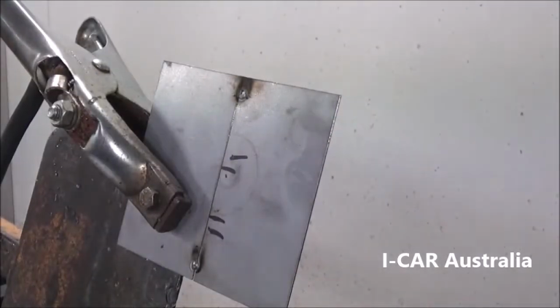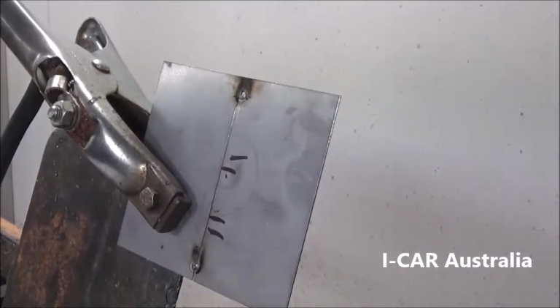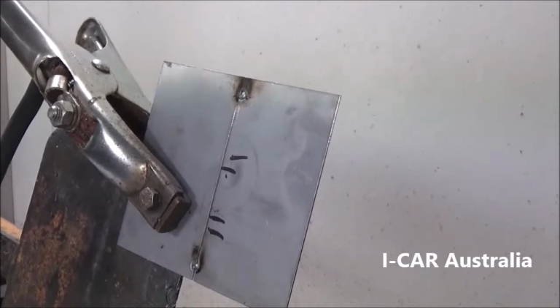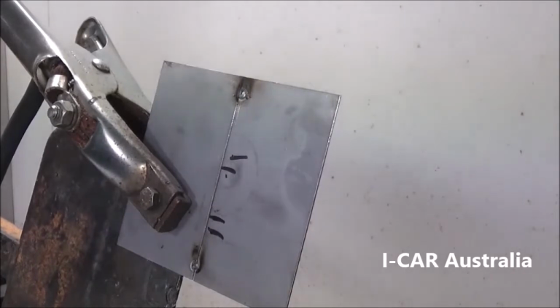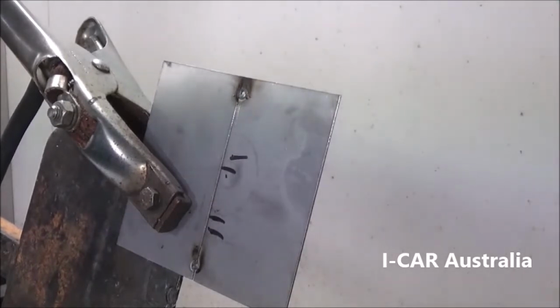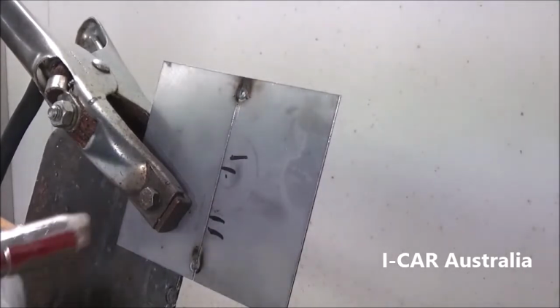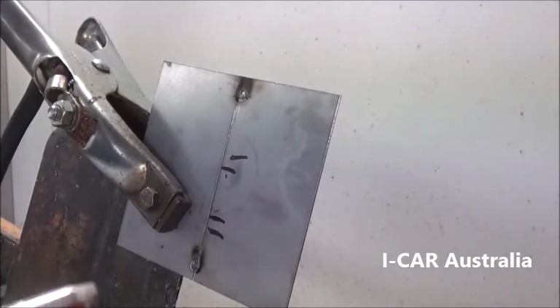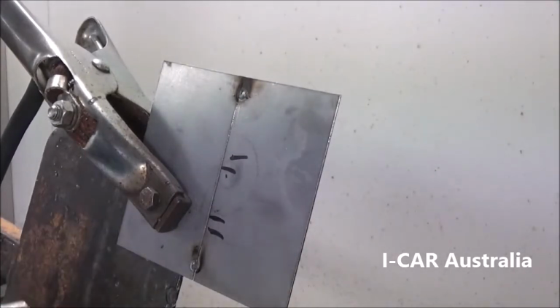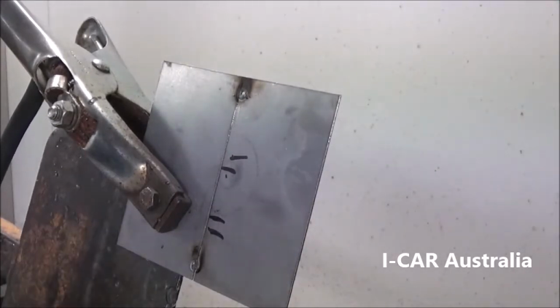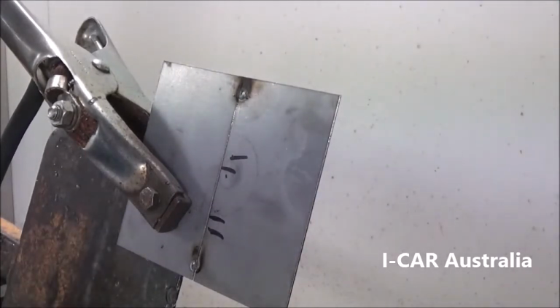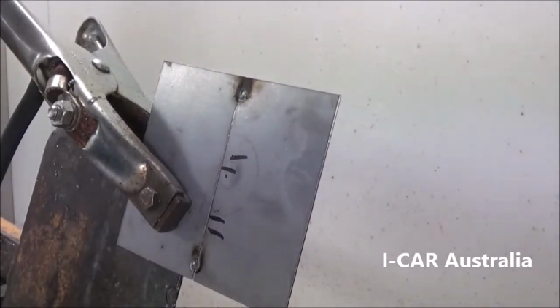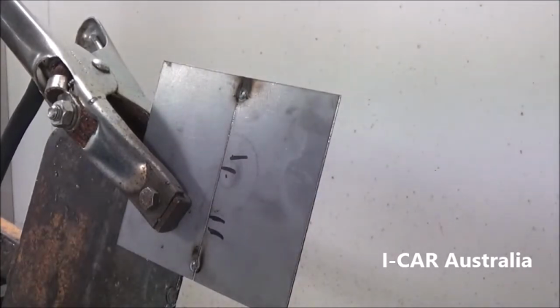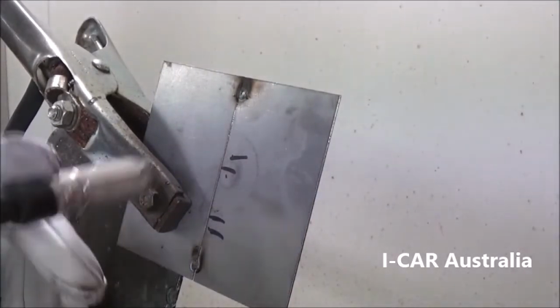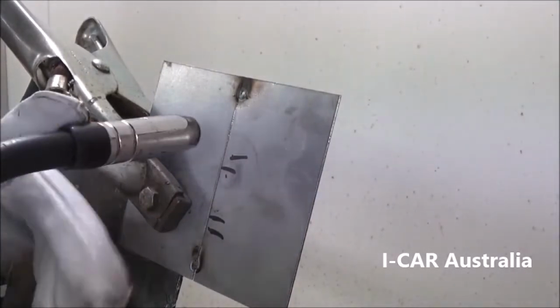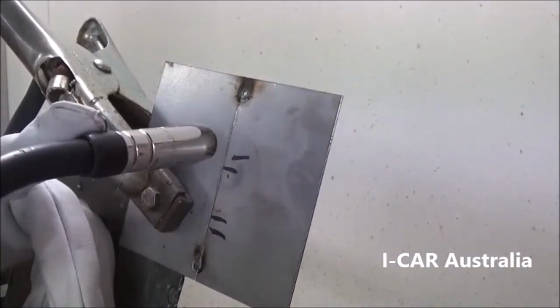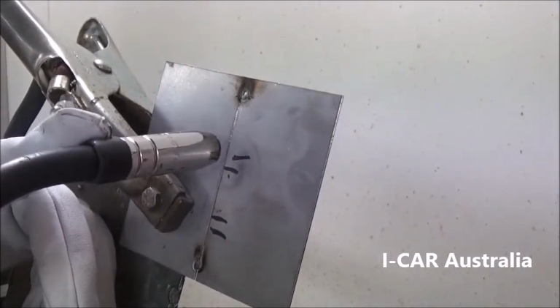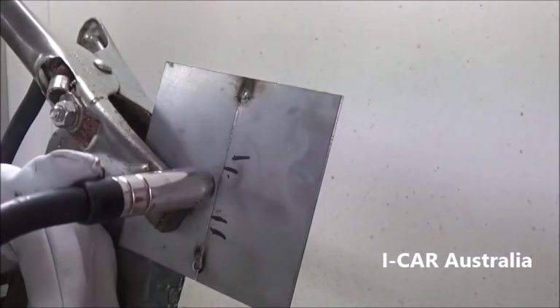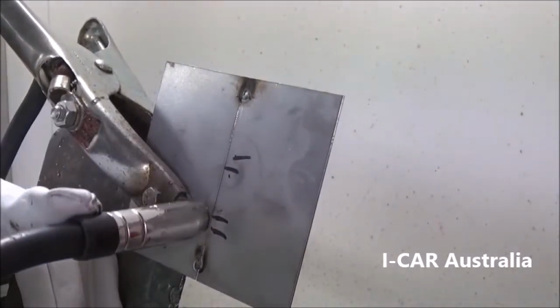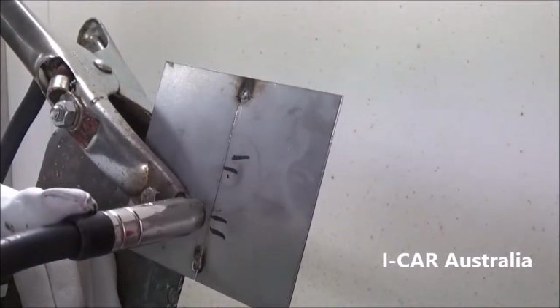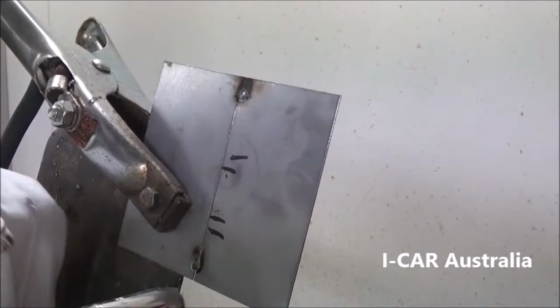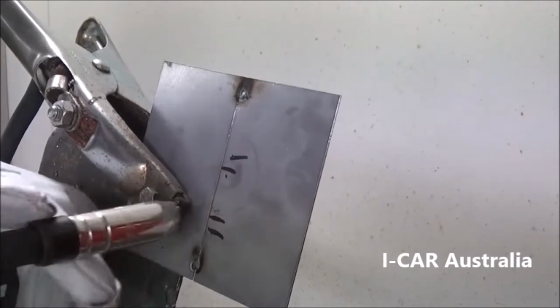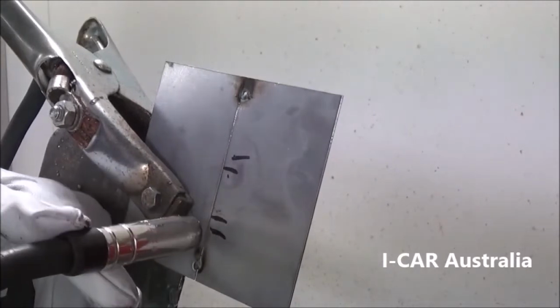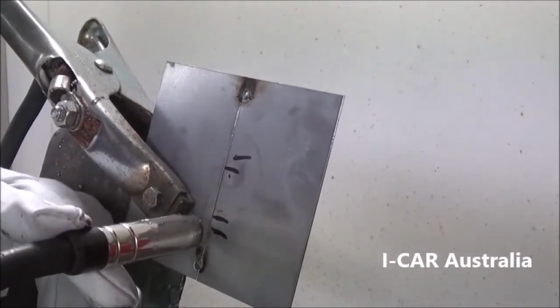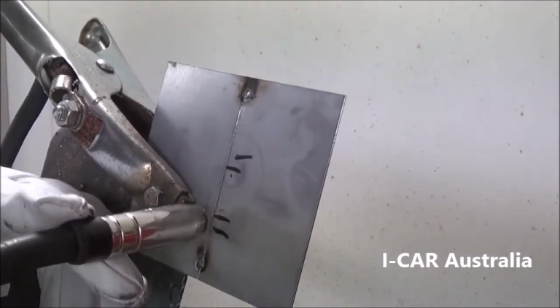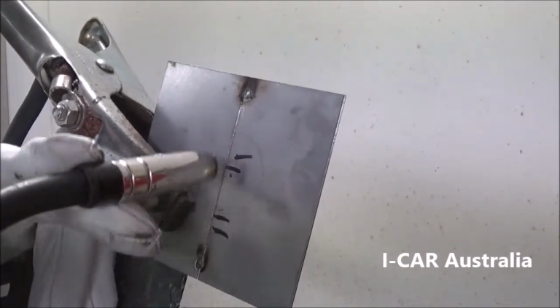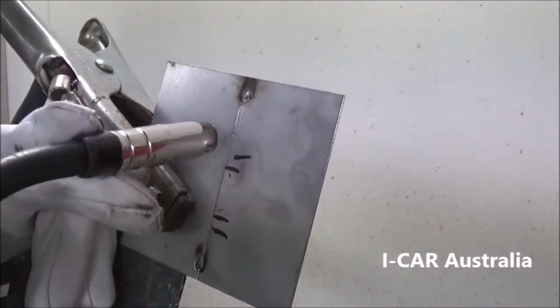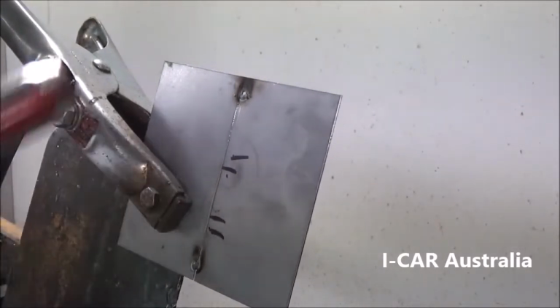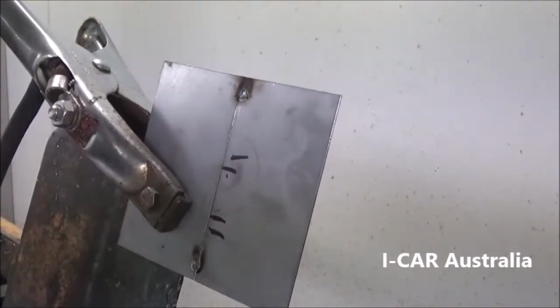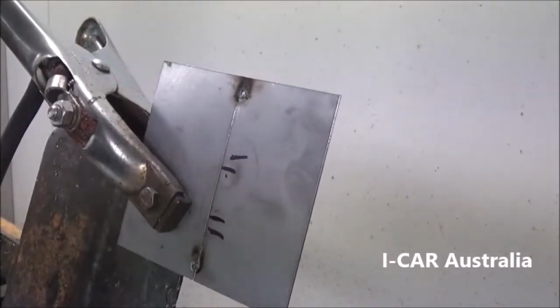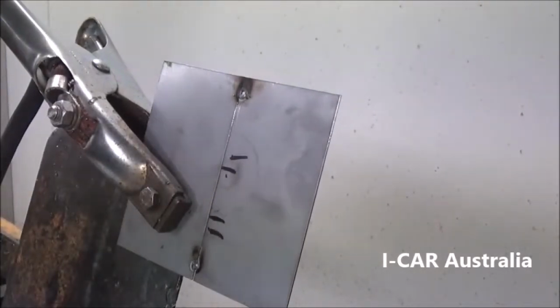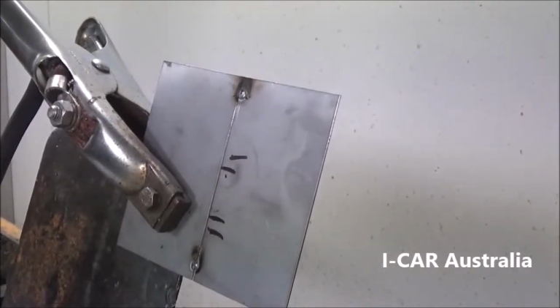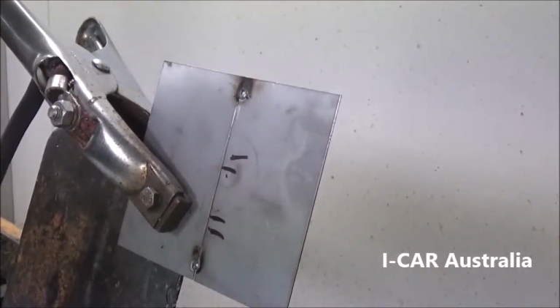This weld will be completed by the finger pulse method, starting from the top working down. You can start at the bottom and work up — that is a personal preference.